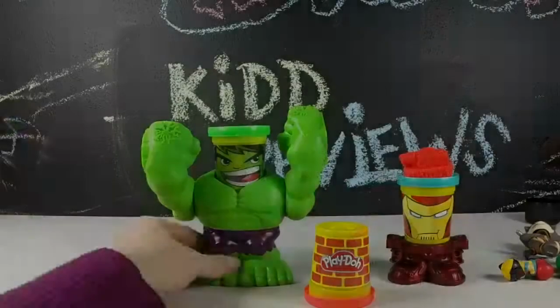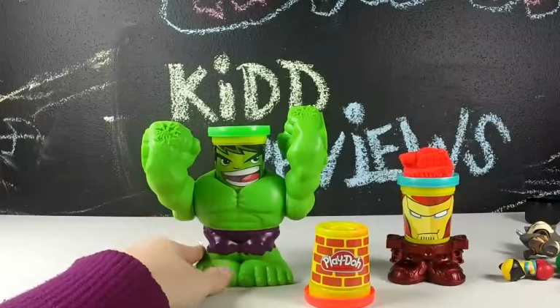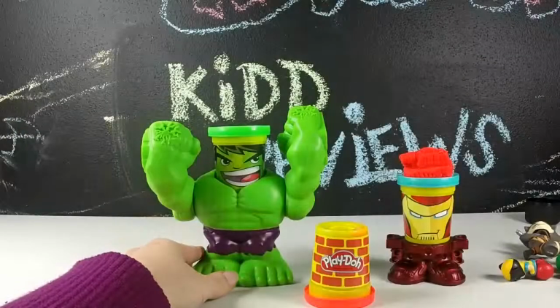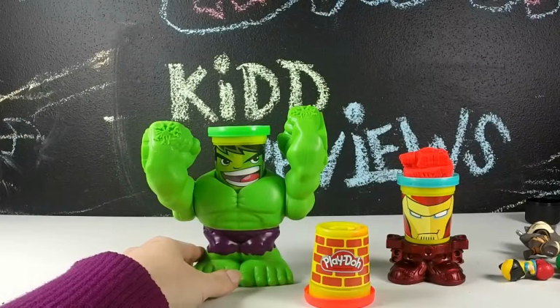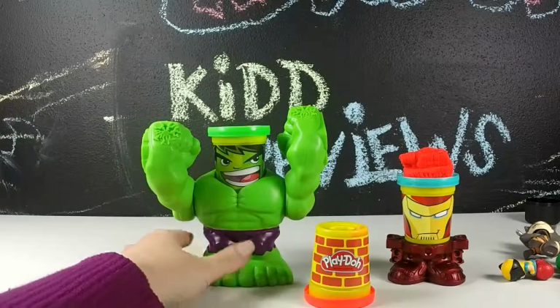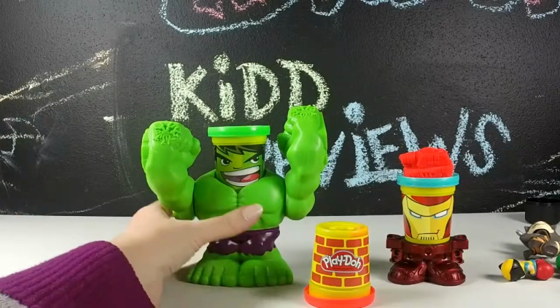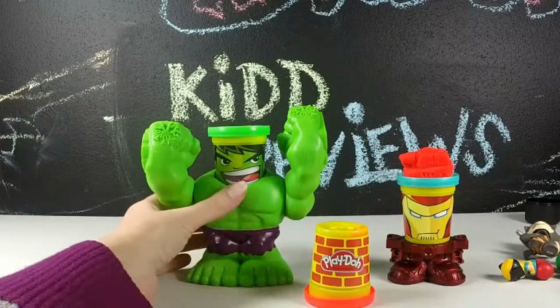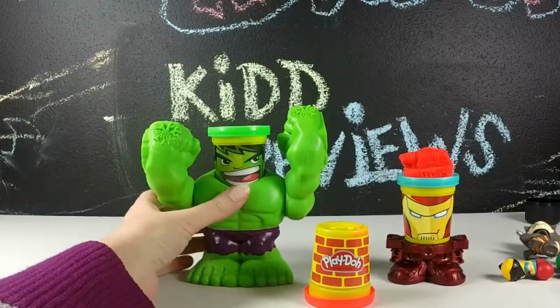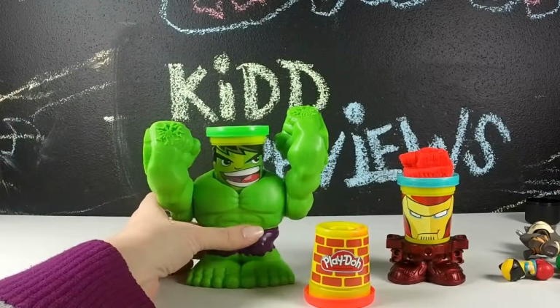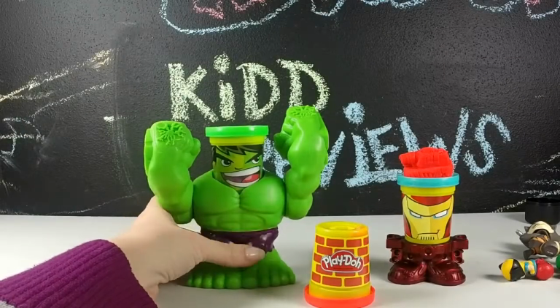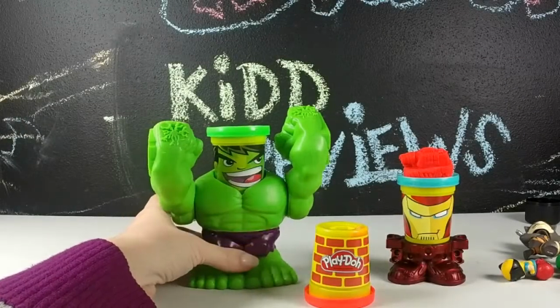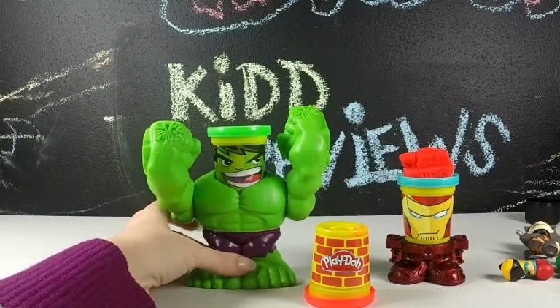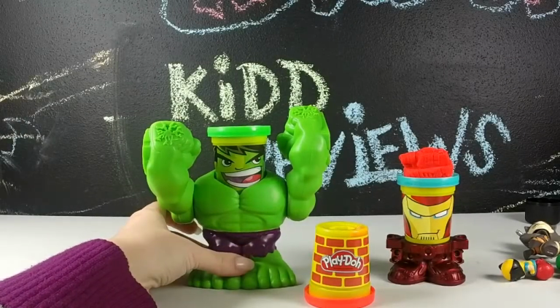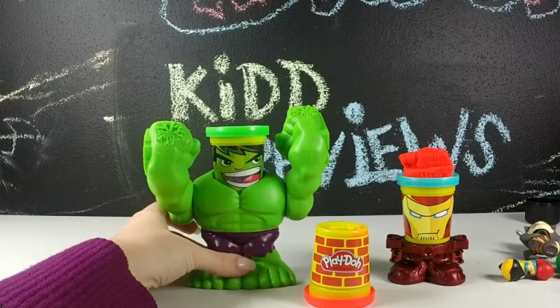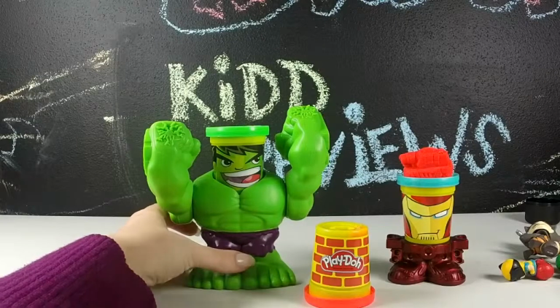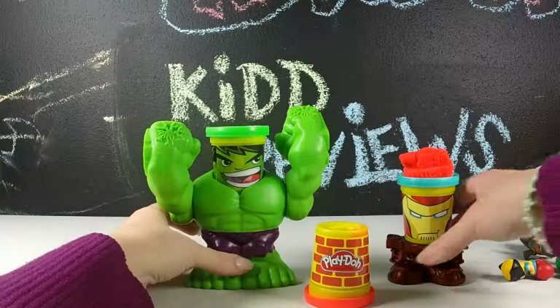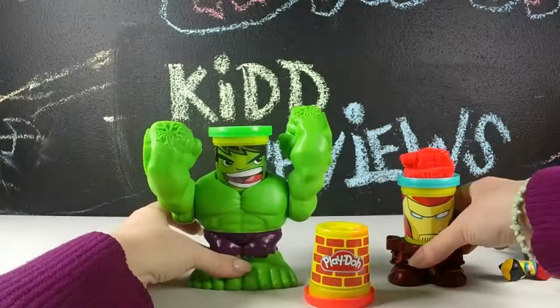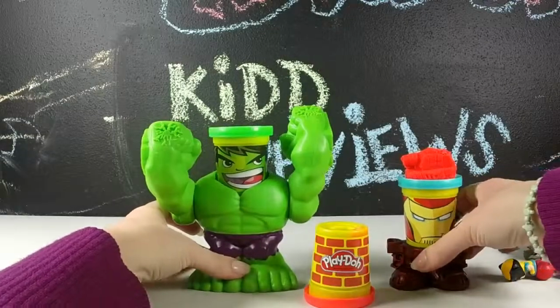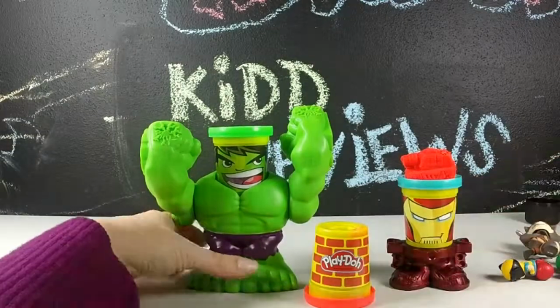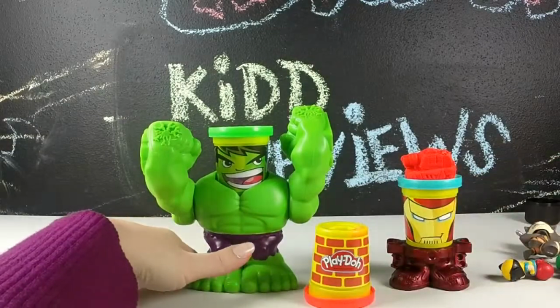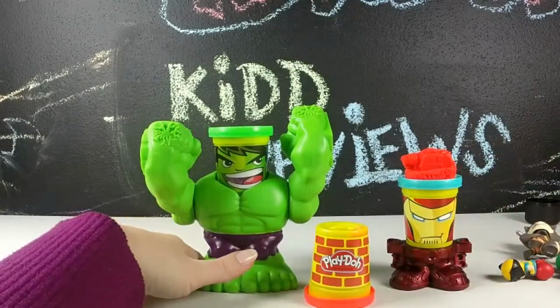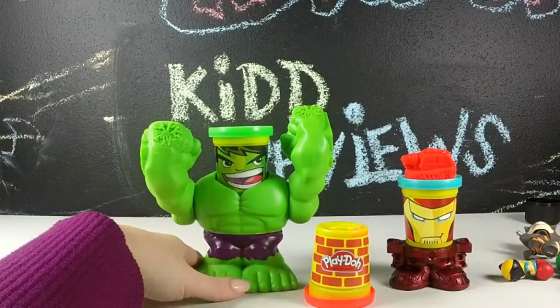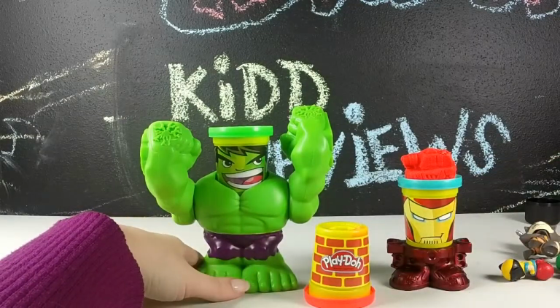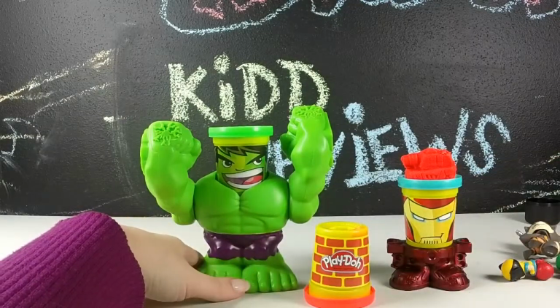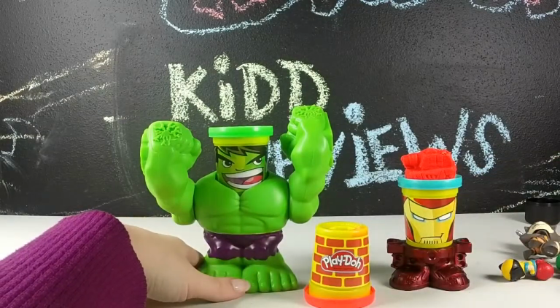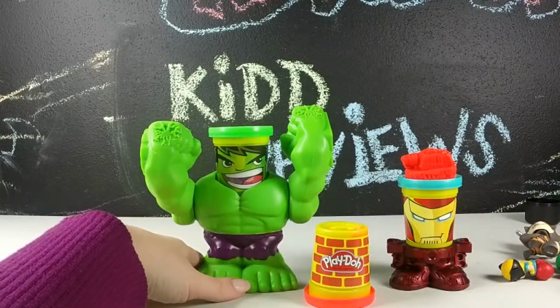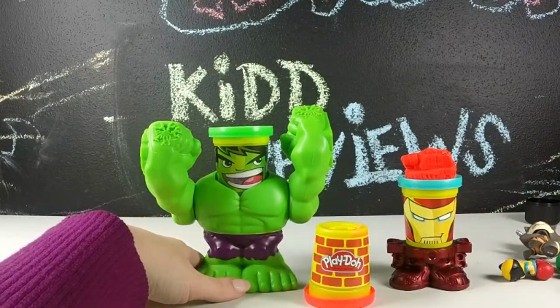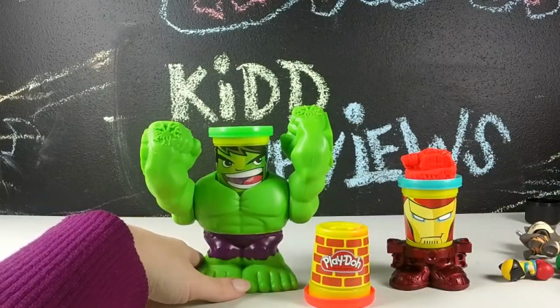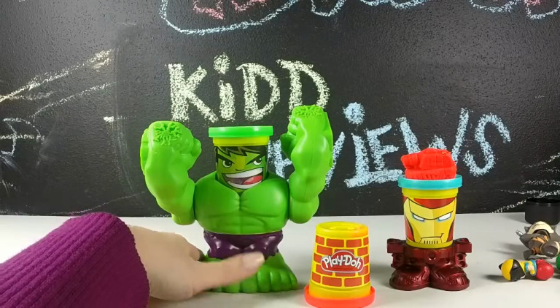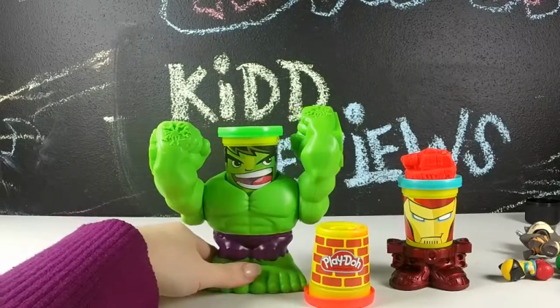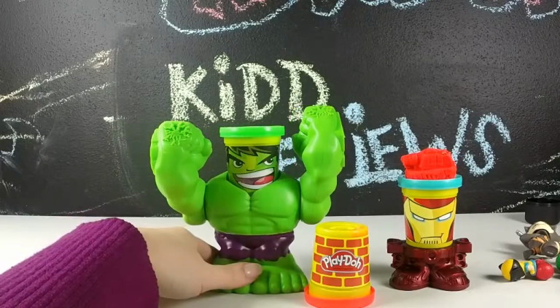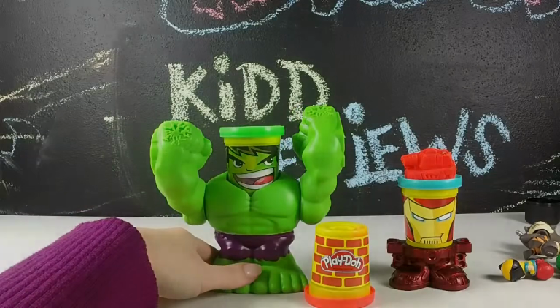Thank you guys for watching our review of the Smashdown Hulk Play-Doh set. We hope you guys enjoyed it. Feel free to hit the subscribe button or leave us a comment and let us know what you thought. See you next time! Bye!